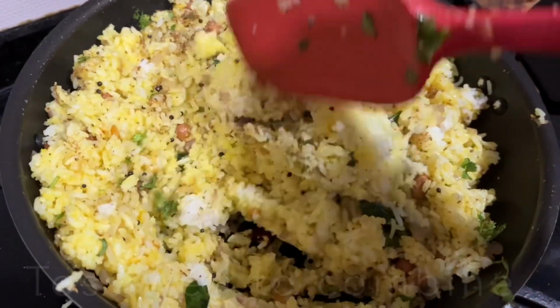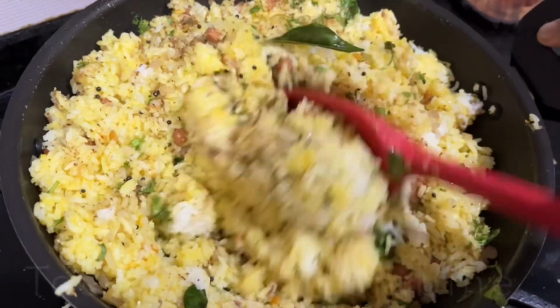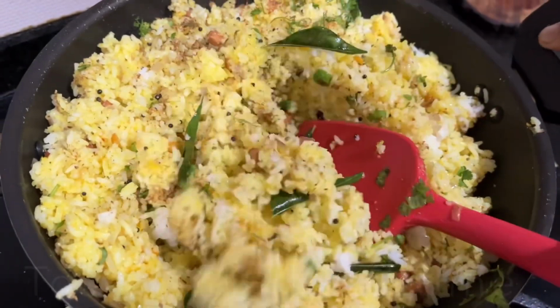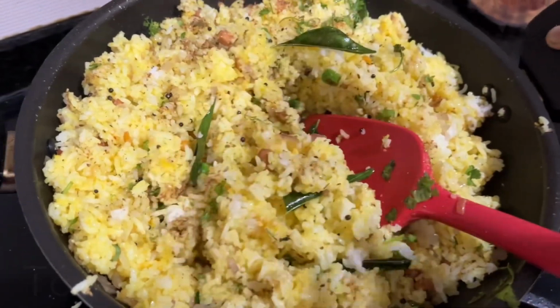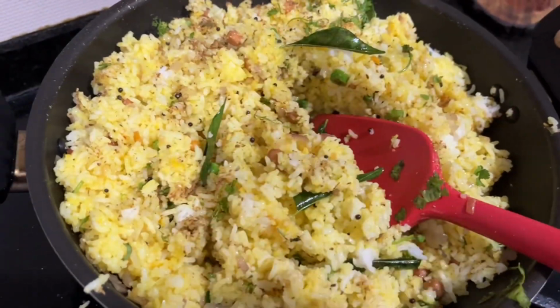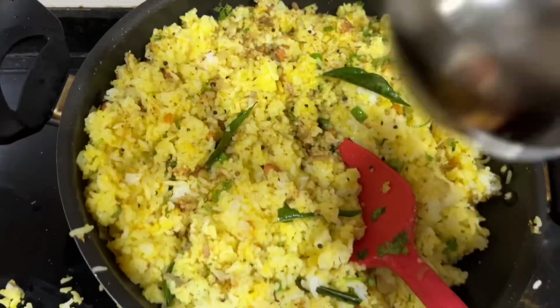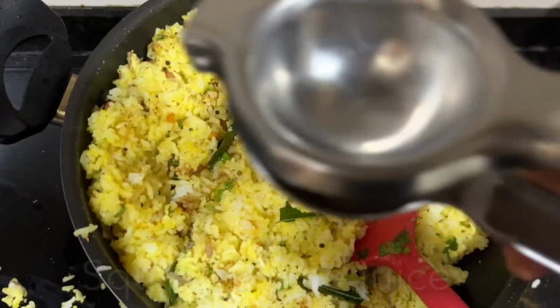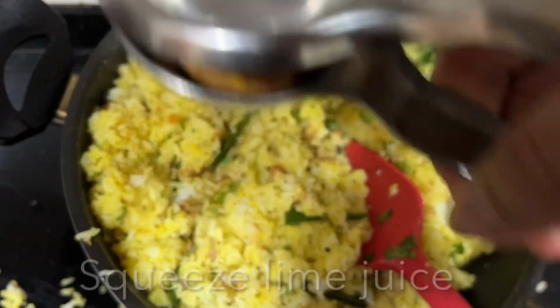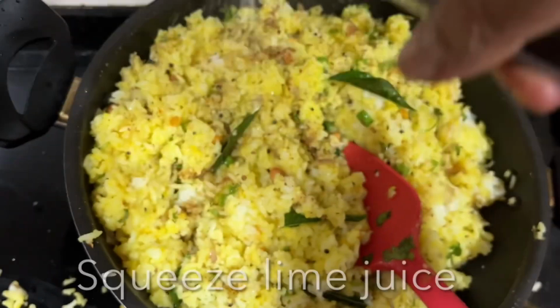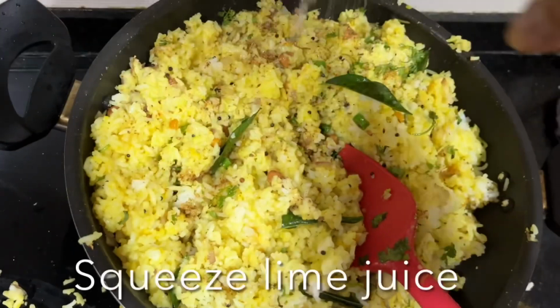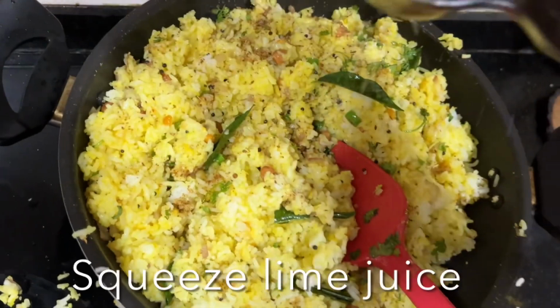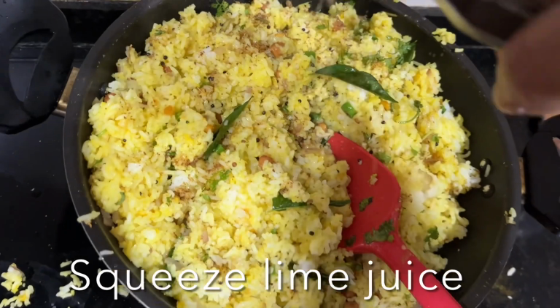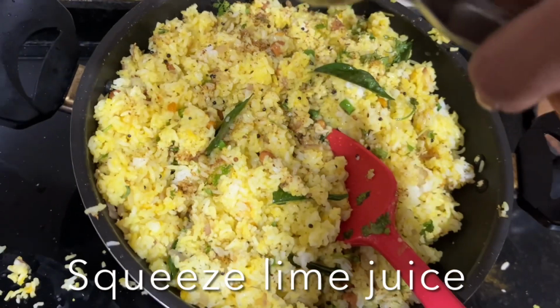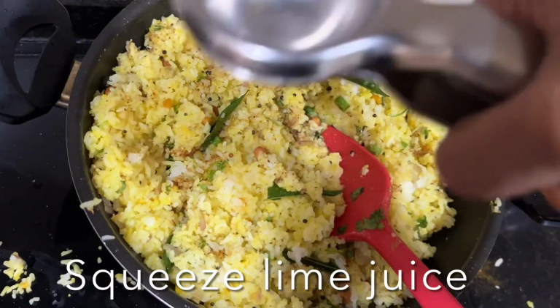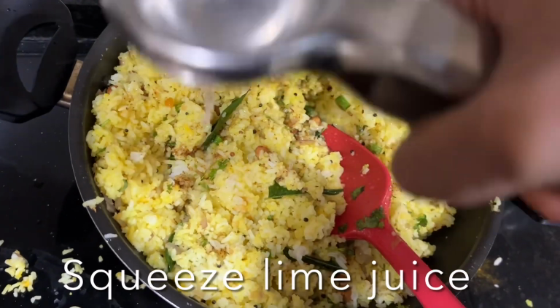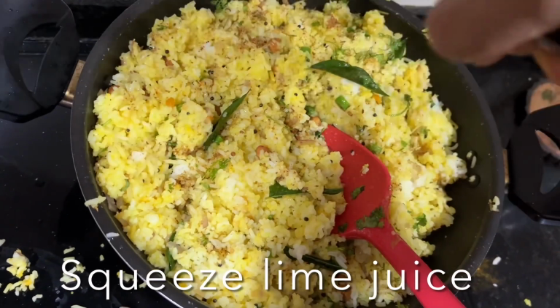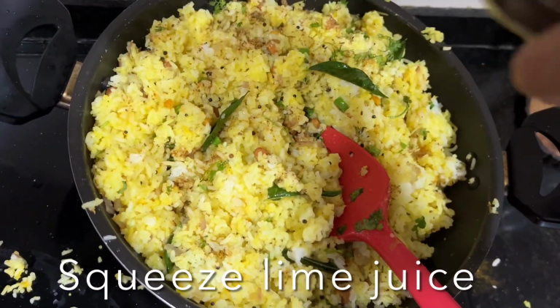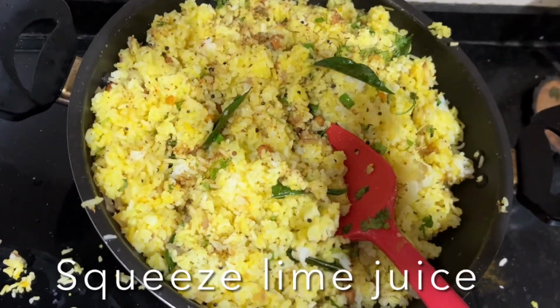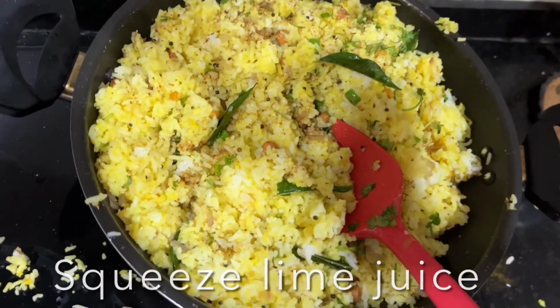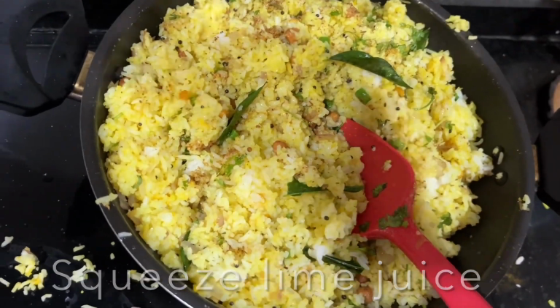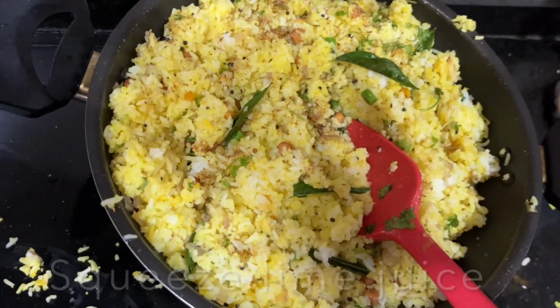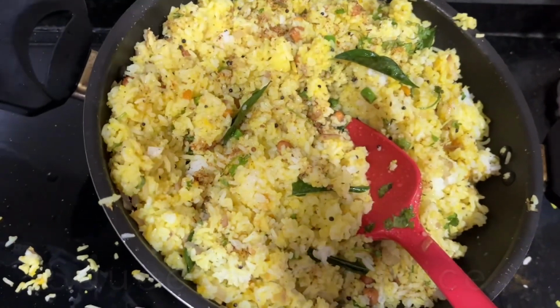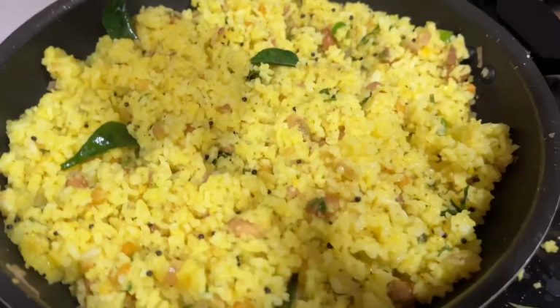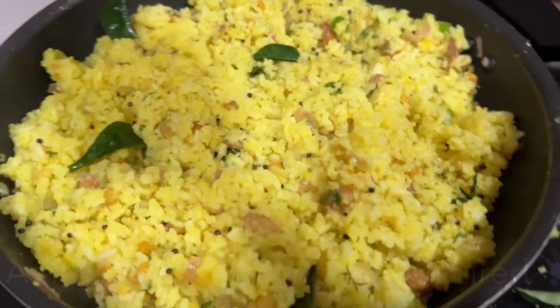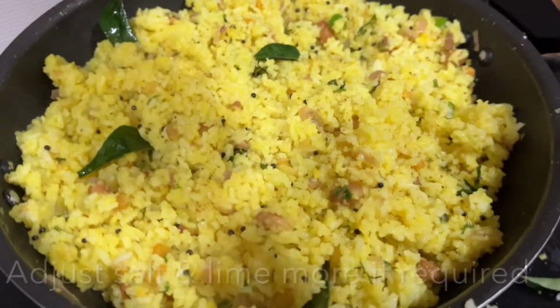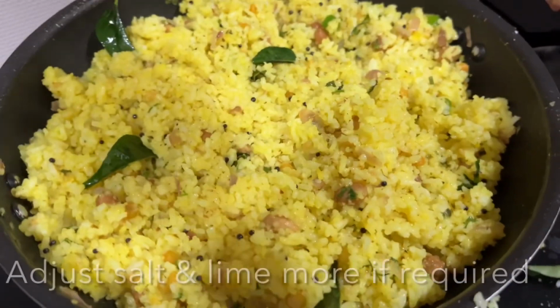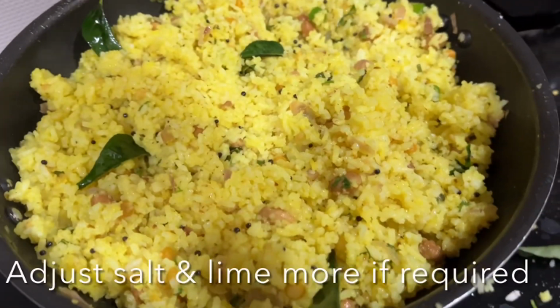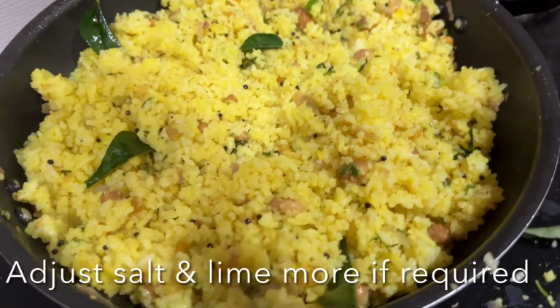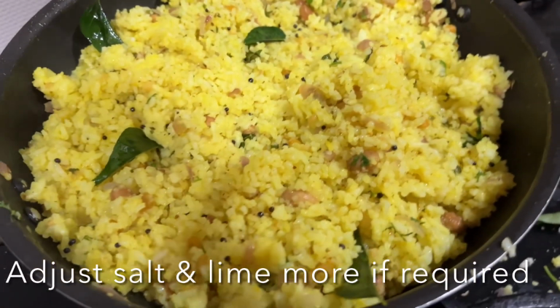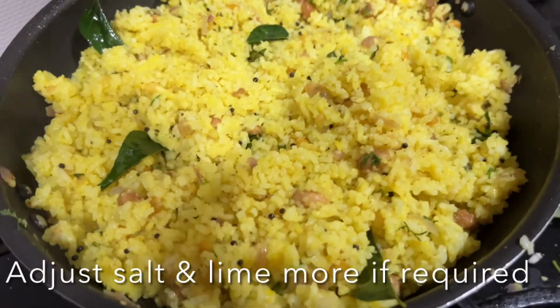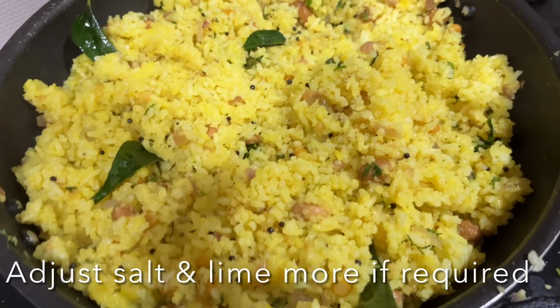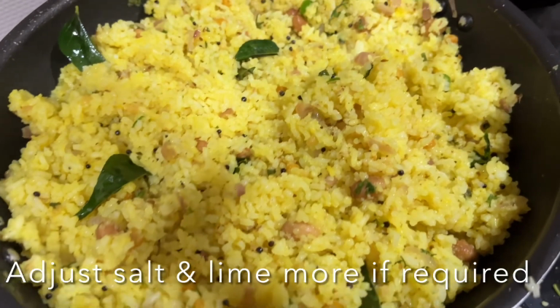Squeeze in the lime juice, then adjust and add more salt and lime juice if required.